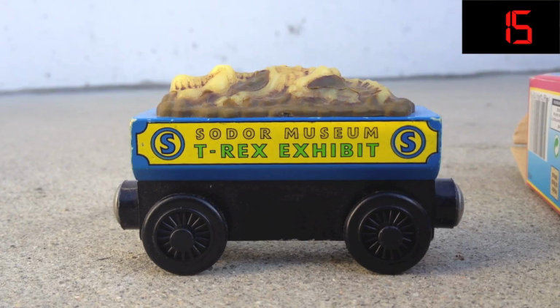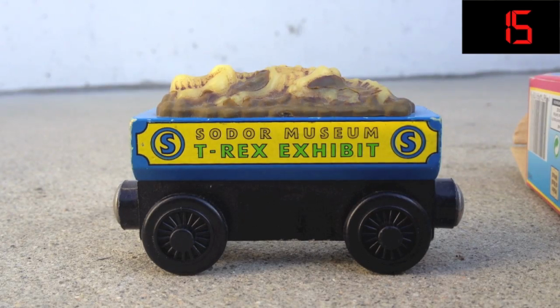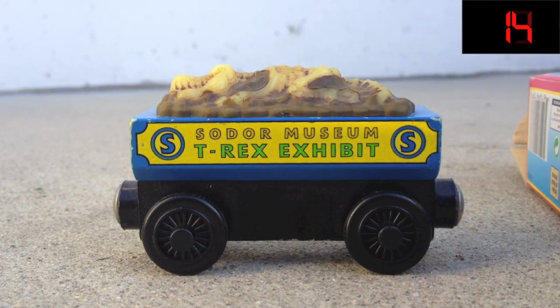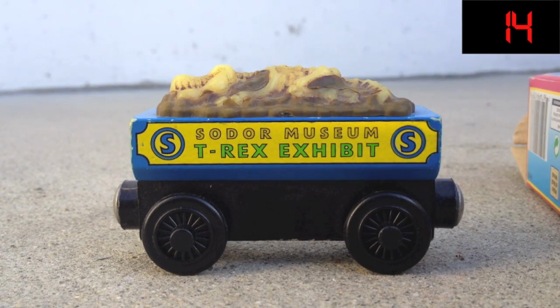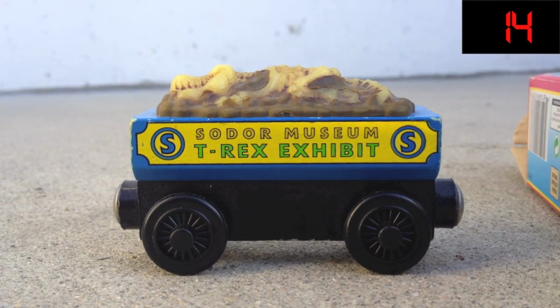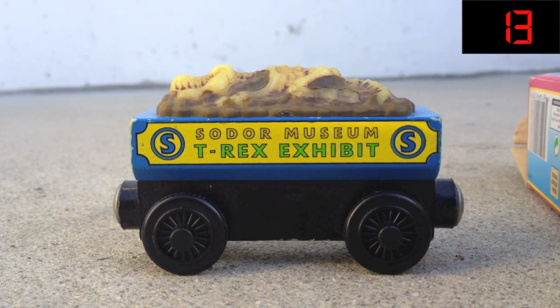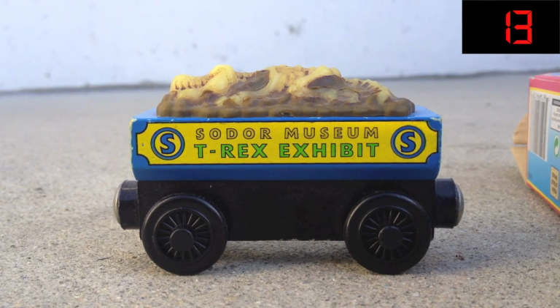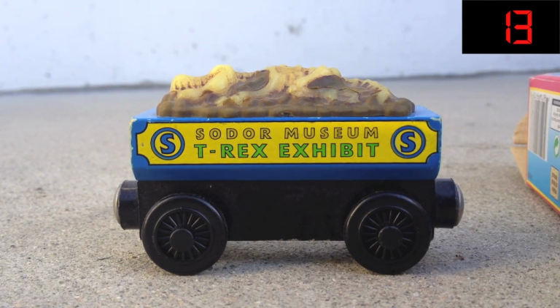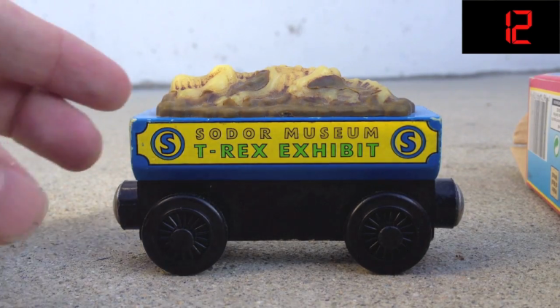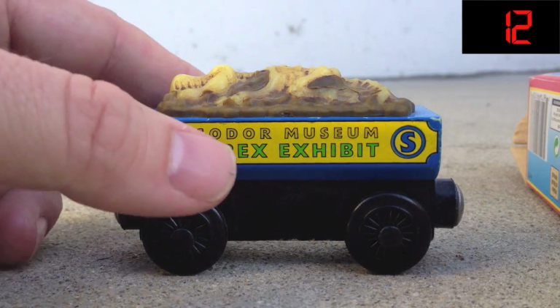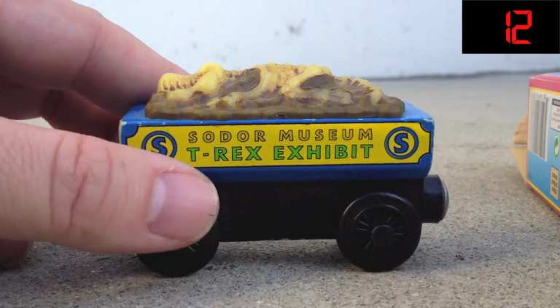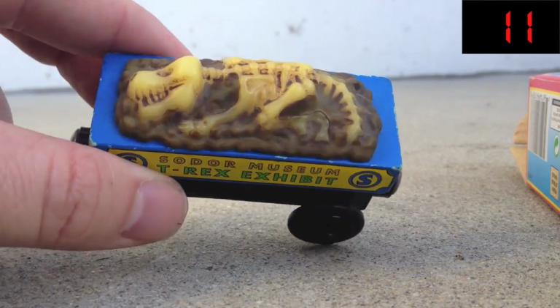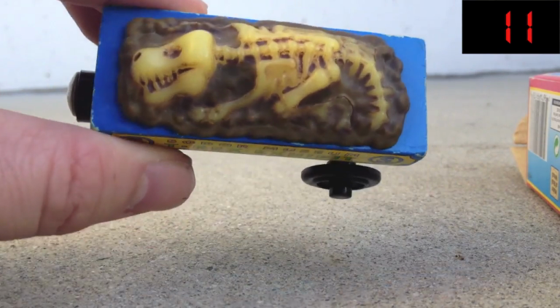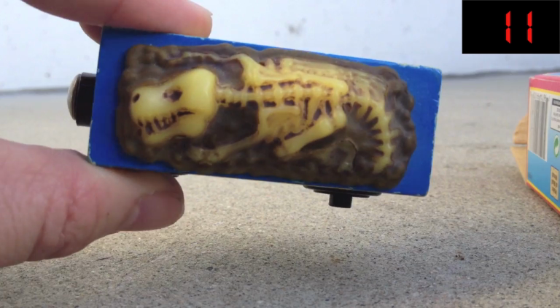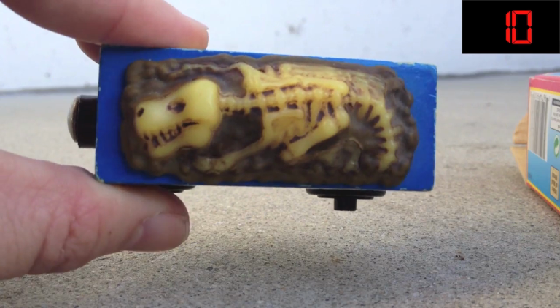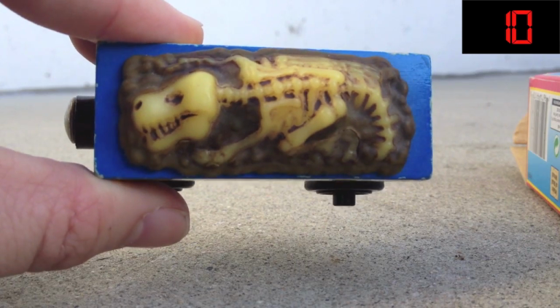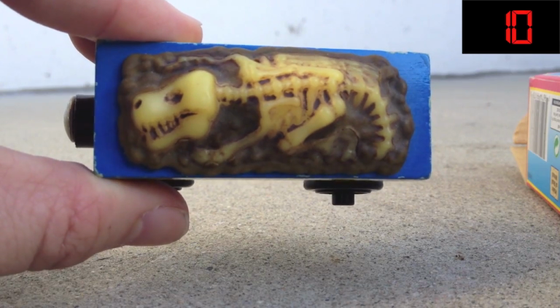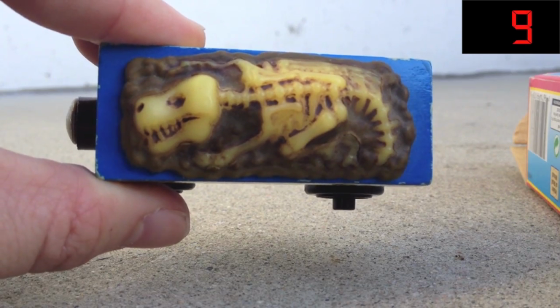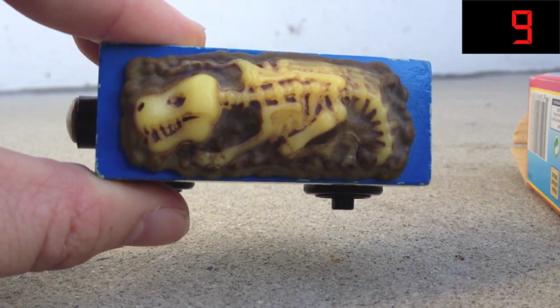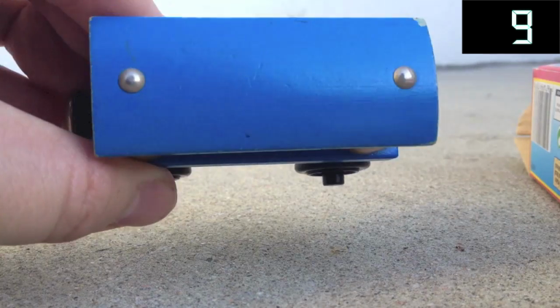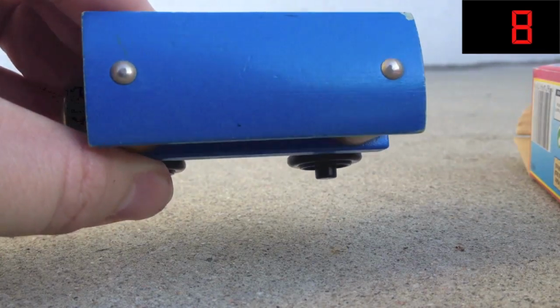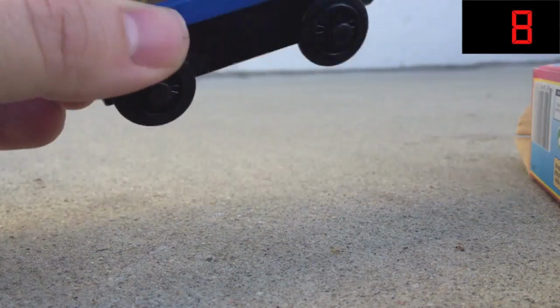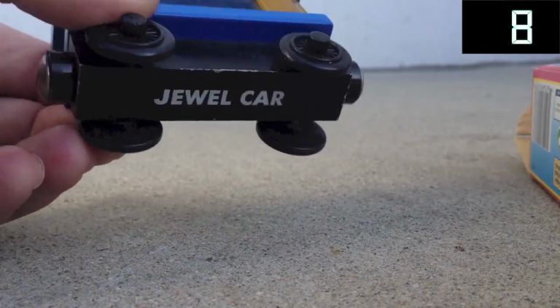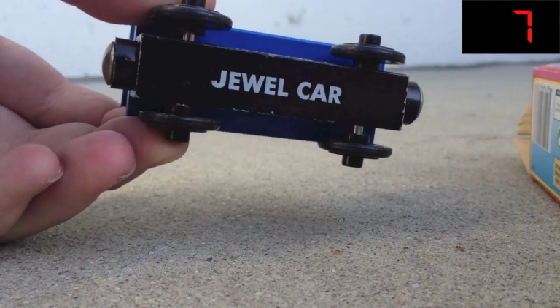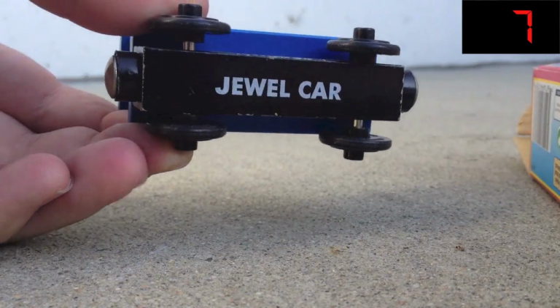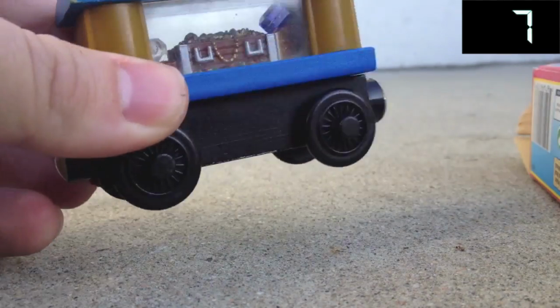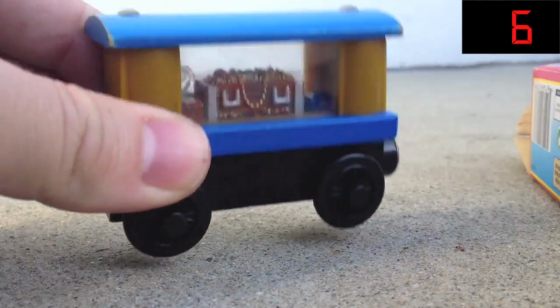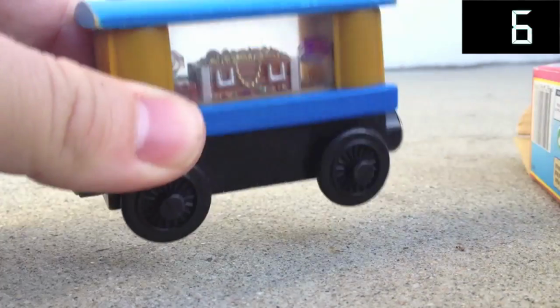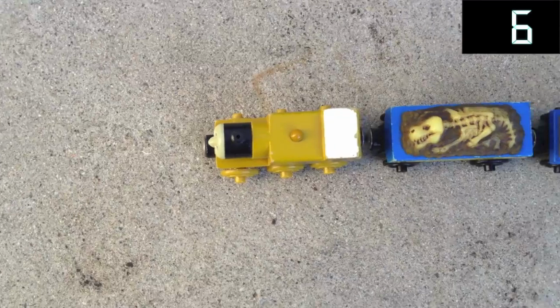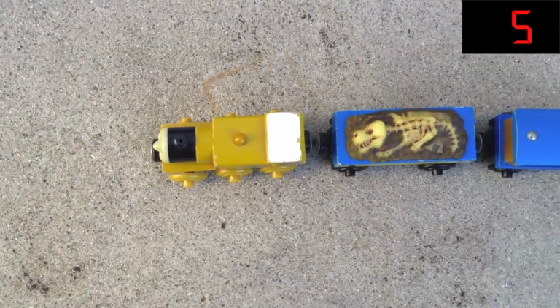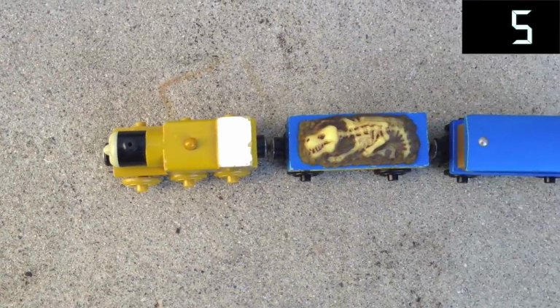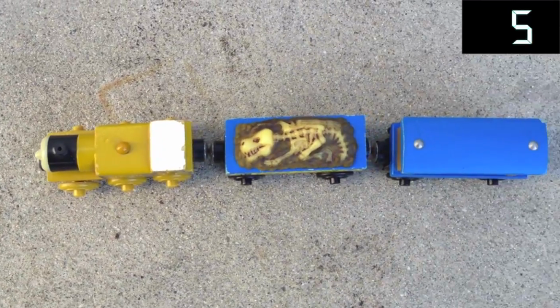Step Knee and the museum cars were retired in 2005. This pack is considered utterly rare, and if you're a collector of the Thomas Wooden Railway, I would highly recommend it.